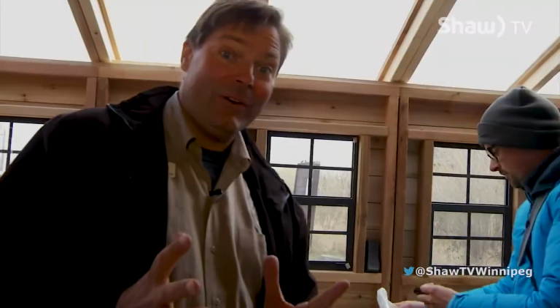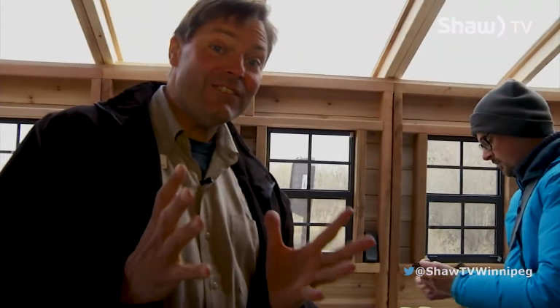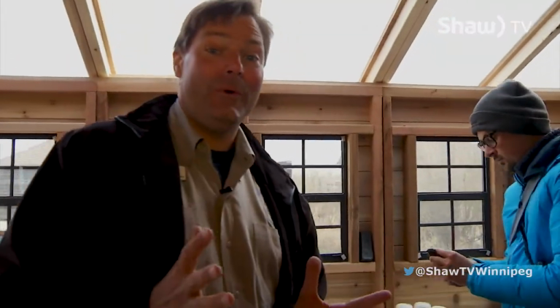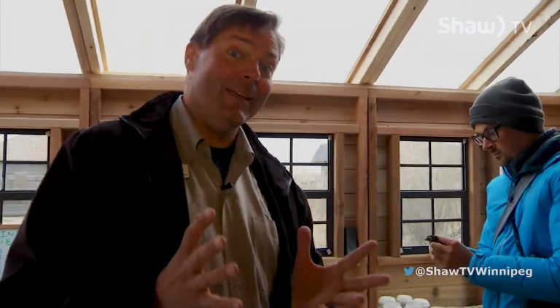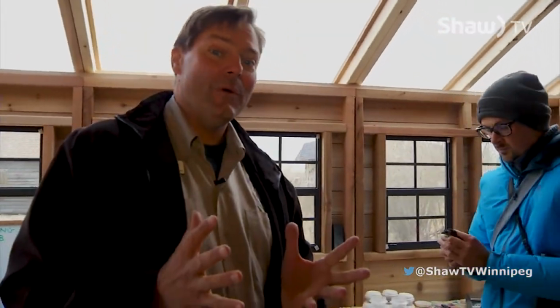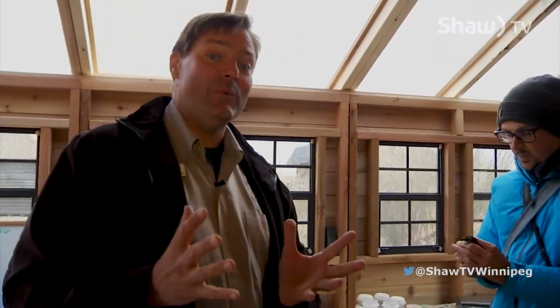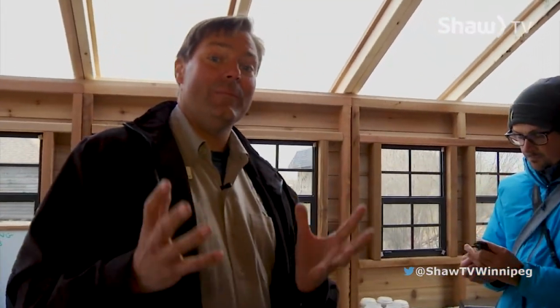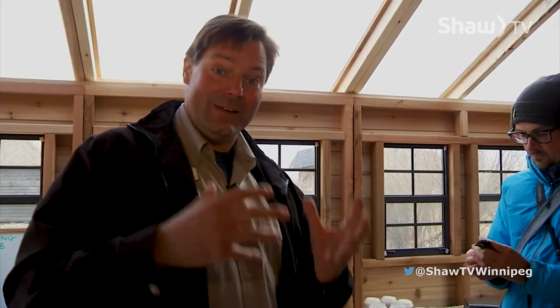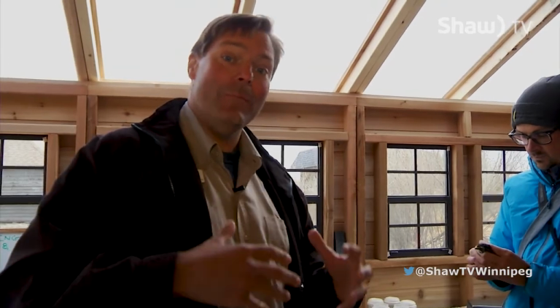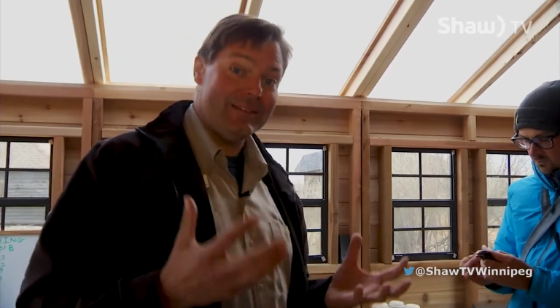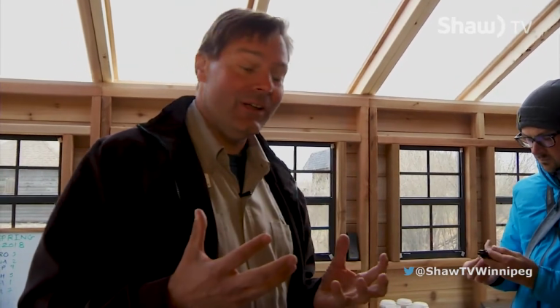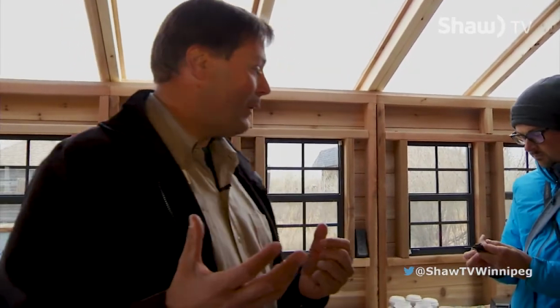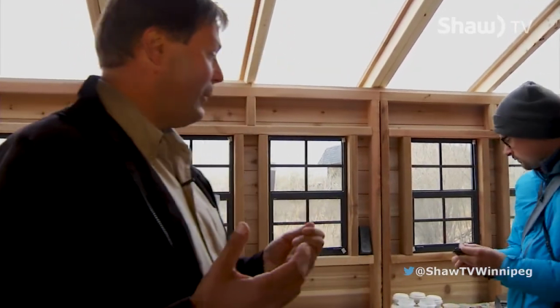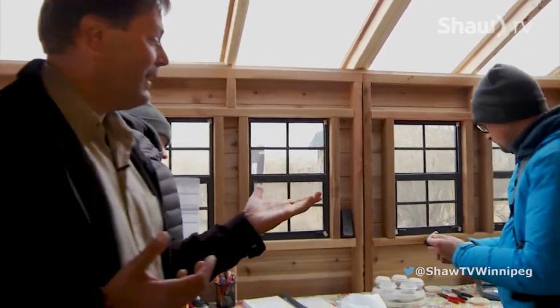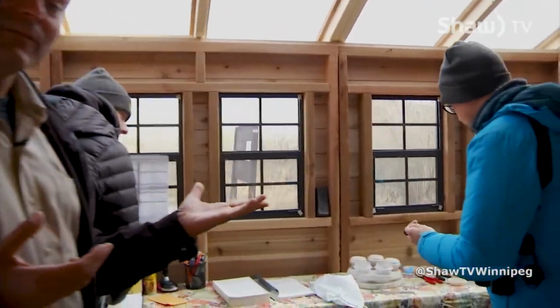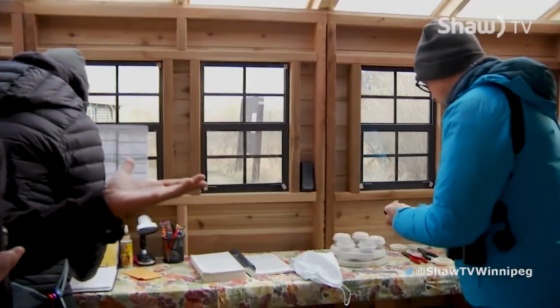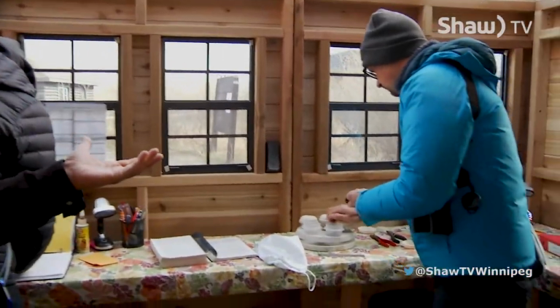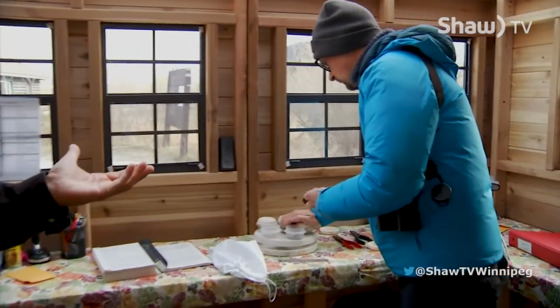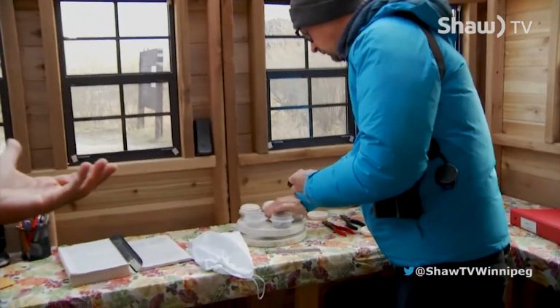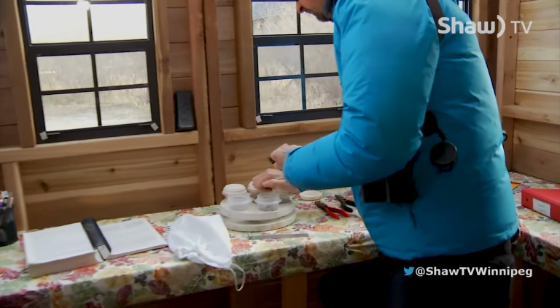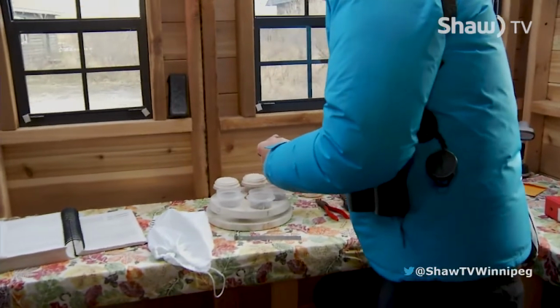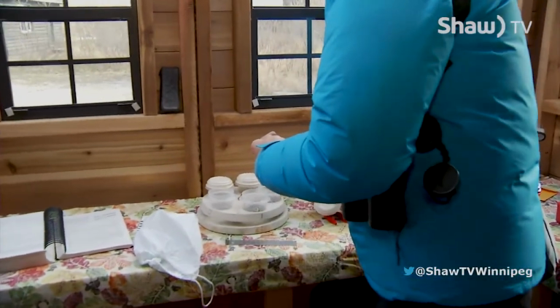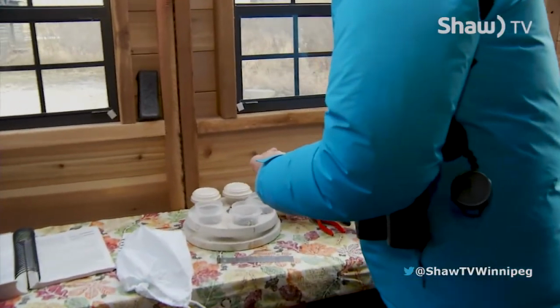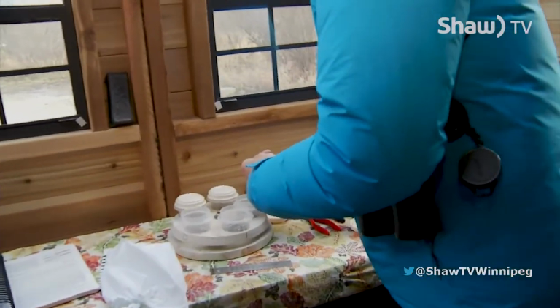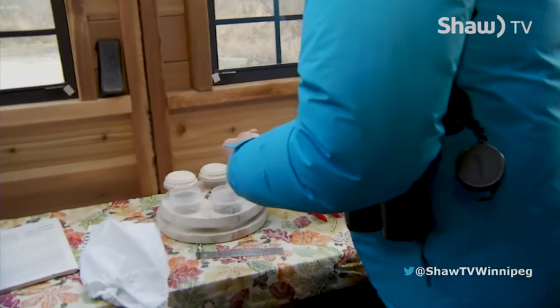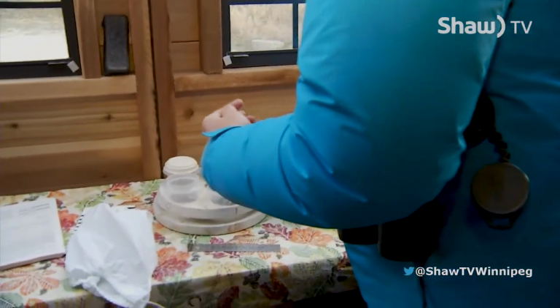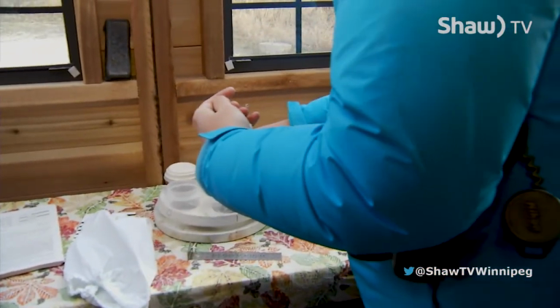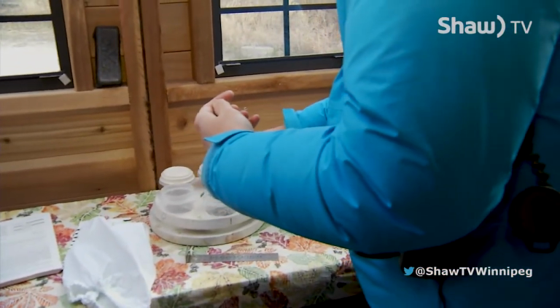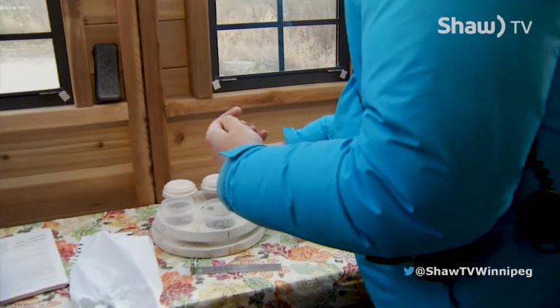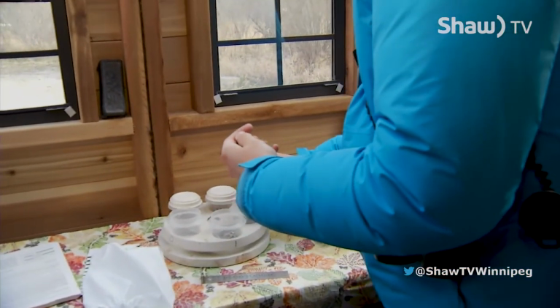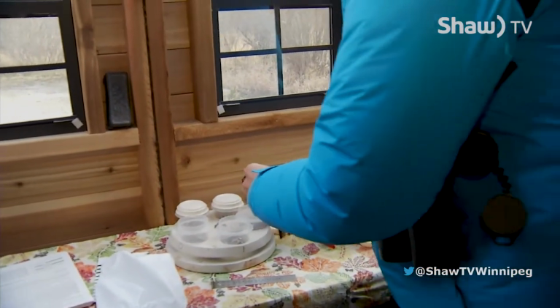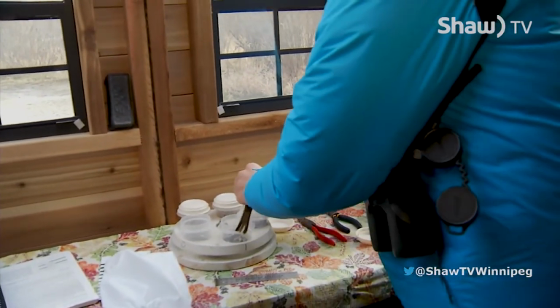After catching the birds in the net, we bring them here to the banding station where the bird is identified. Basically we look at different measurements — we look at the size of the birds, we're aging the birds.